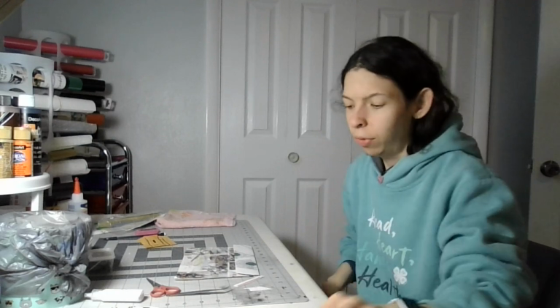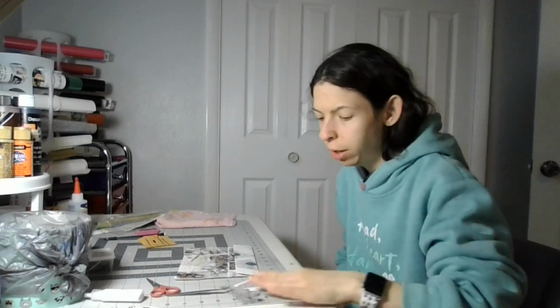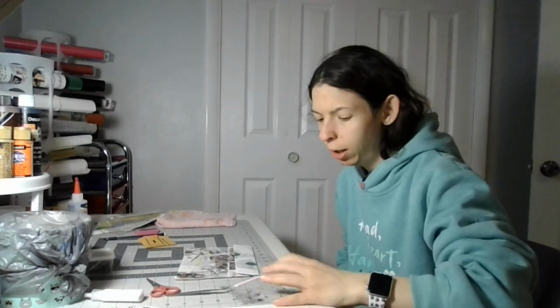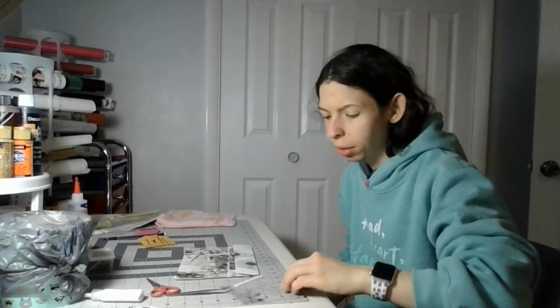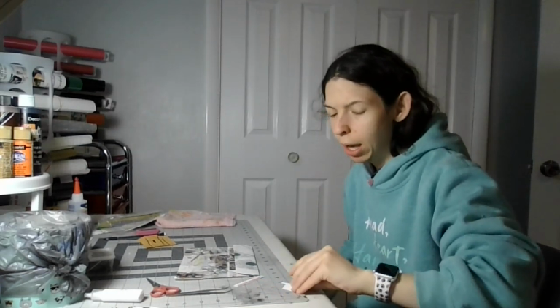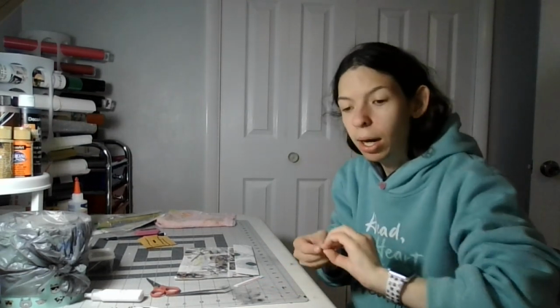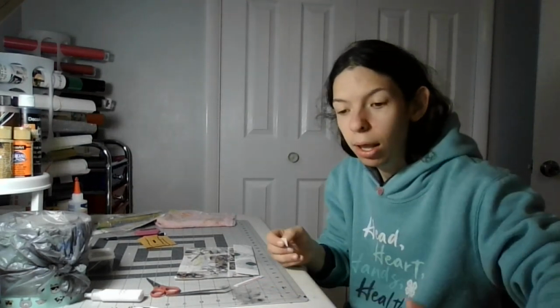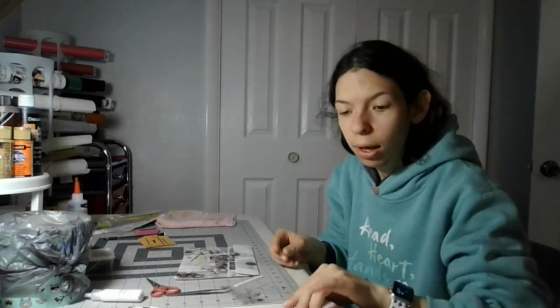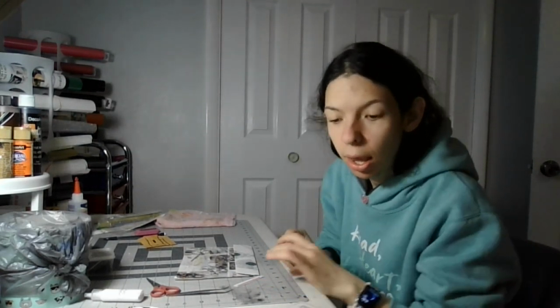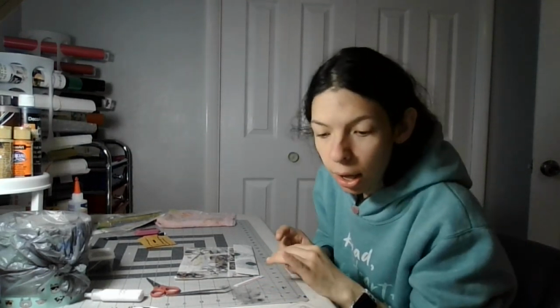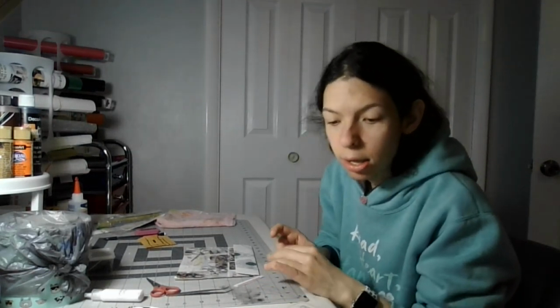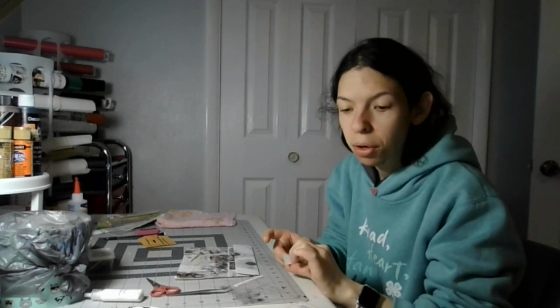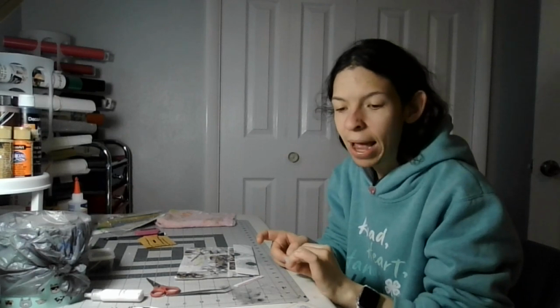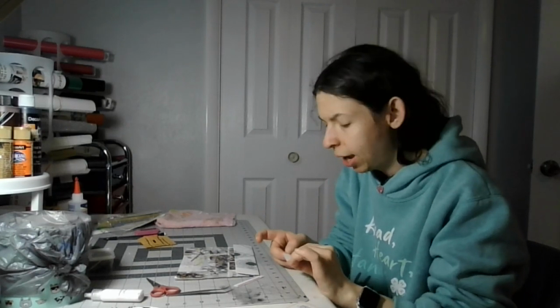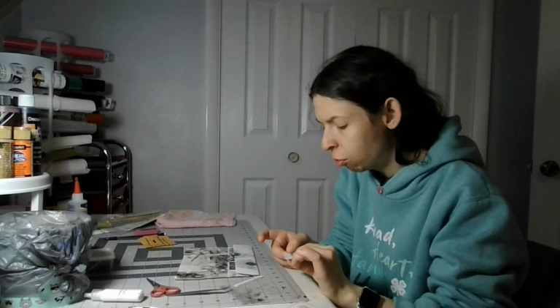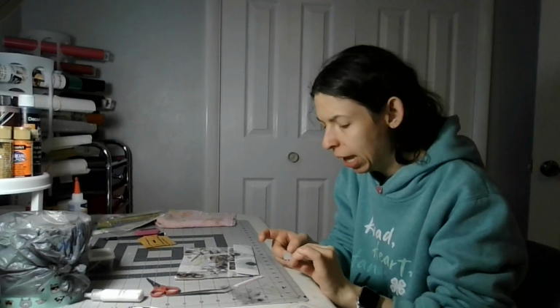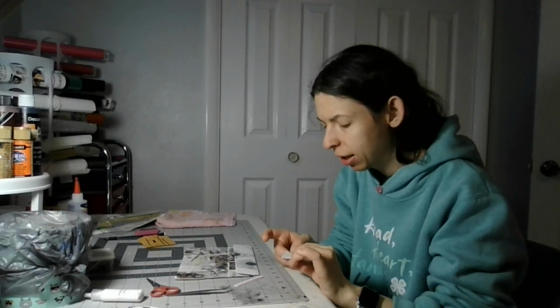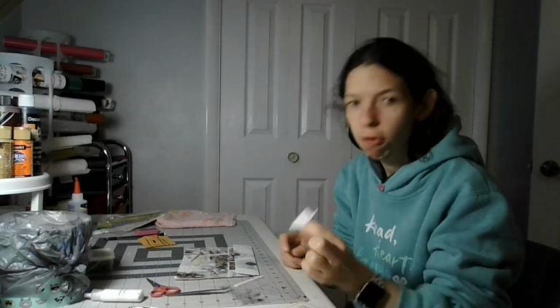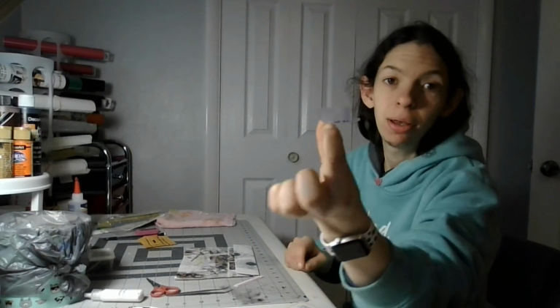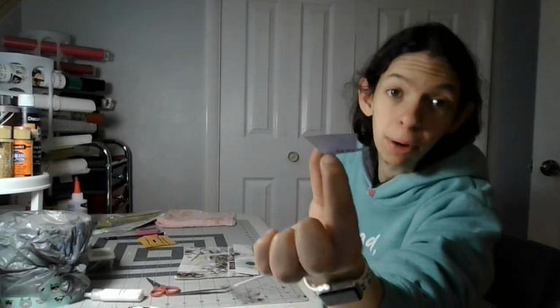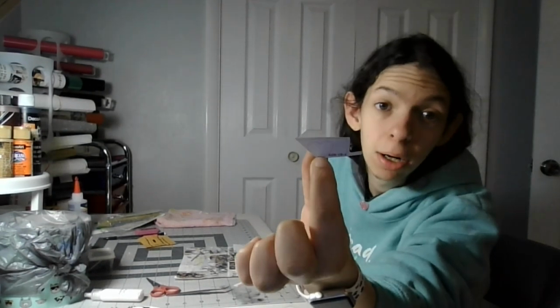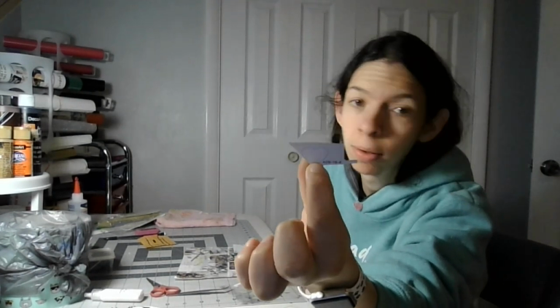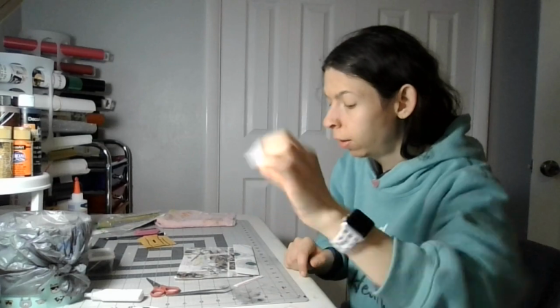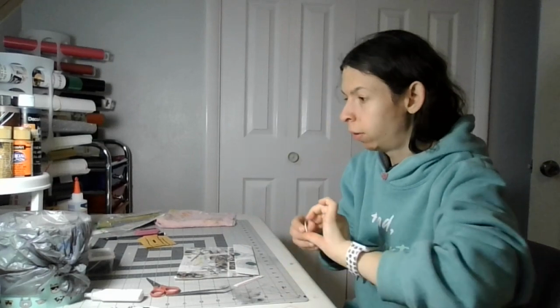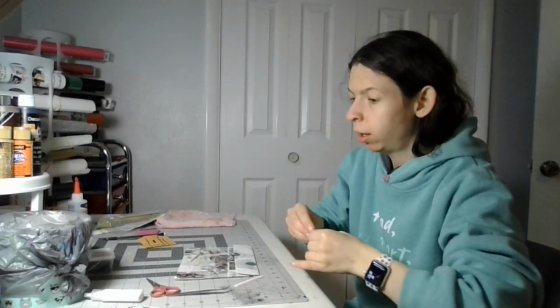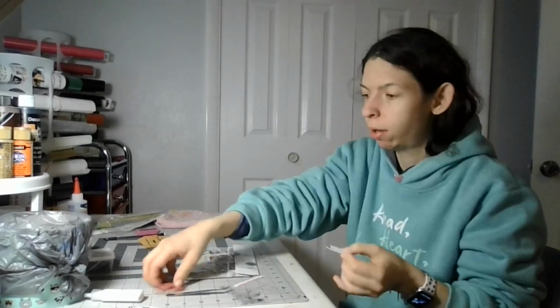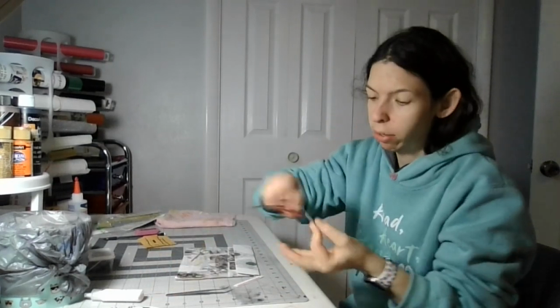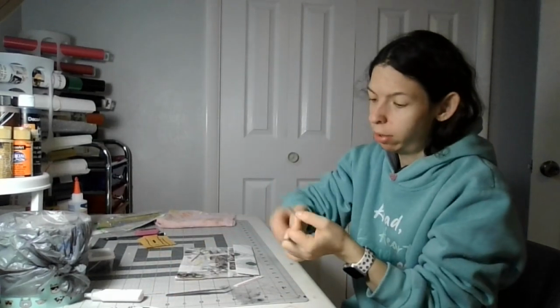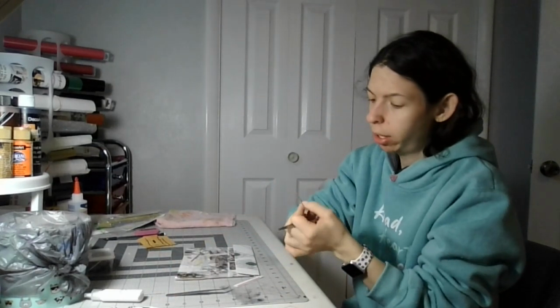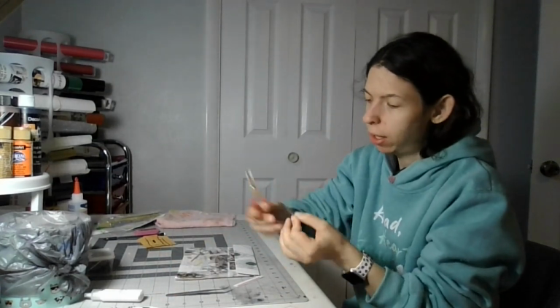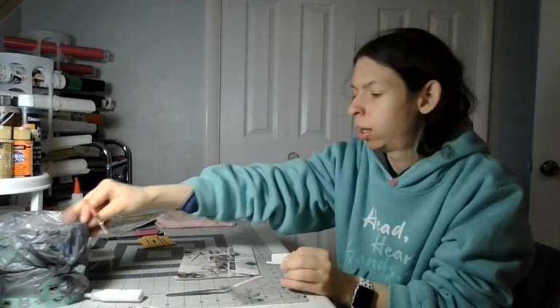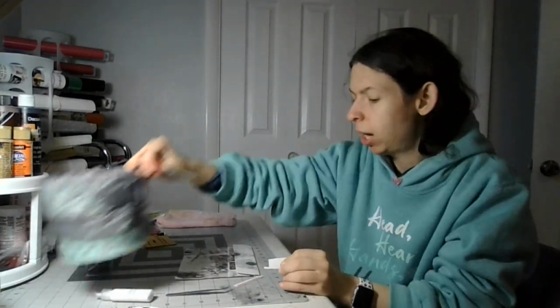Today you will need part zero nine dash one eight dash four. We're gonna cut this out.